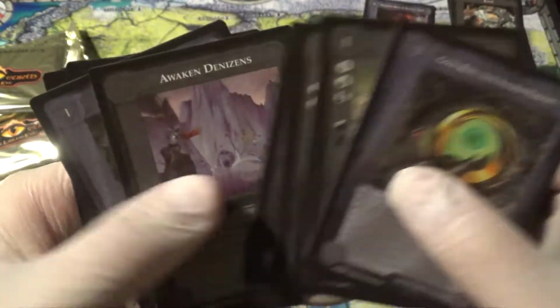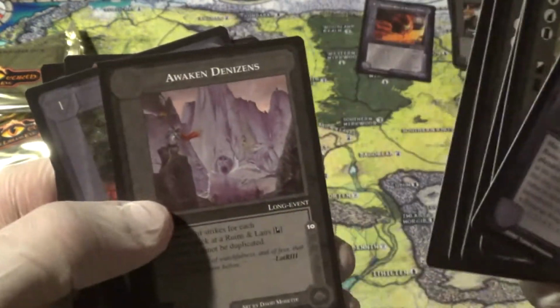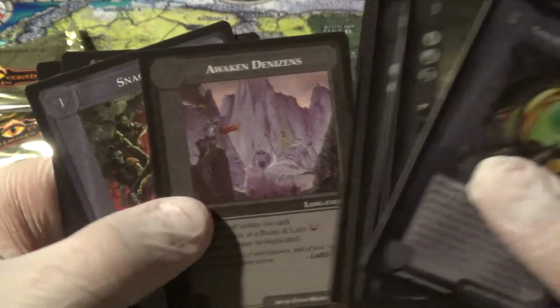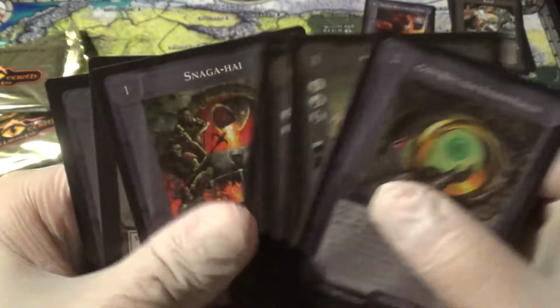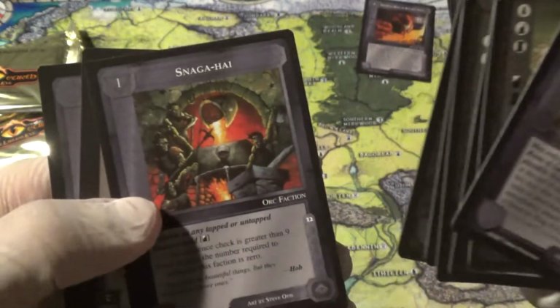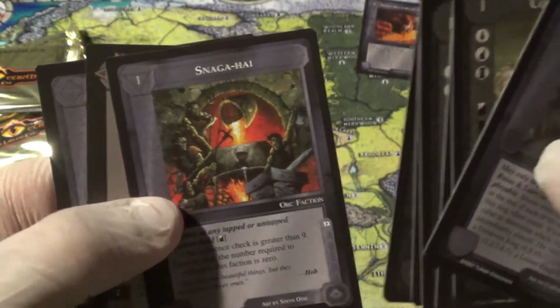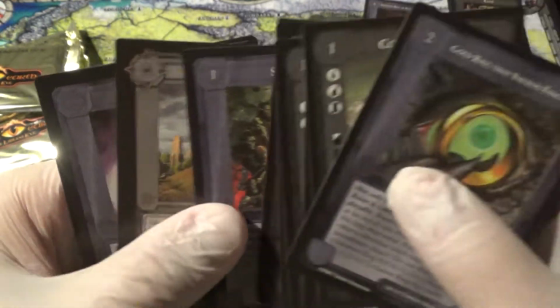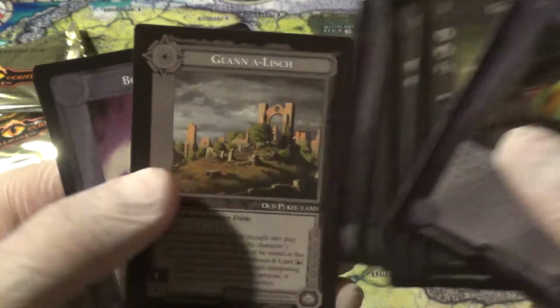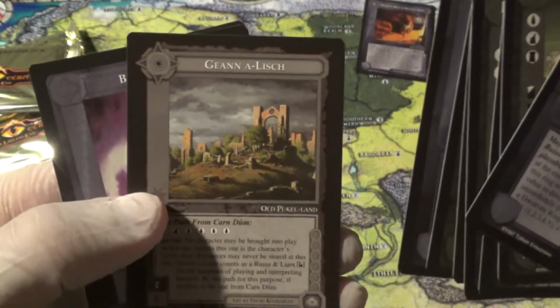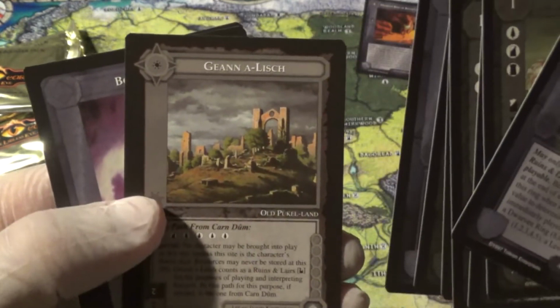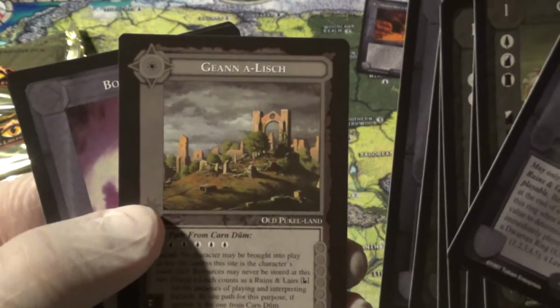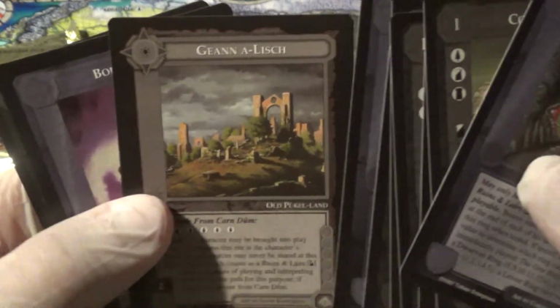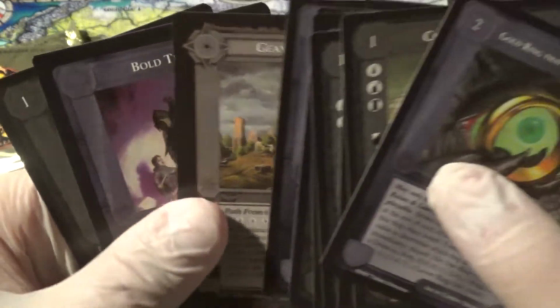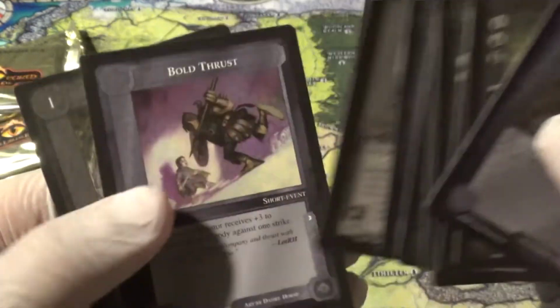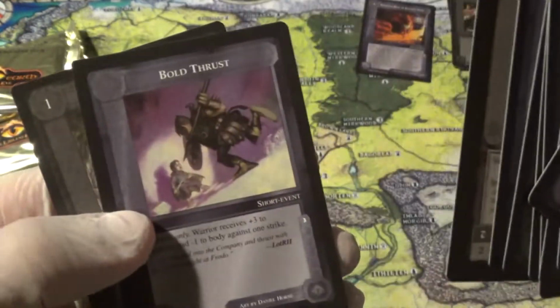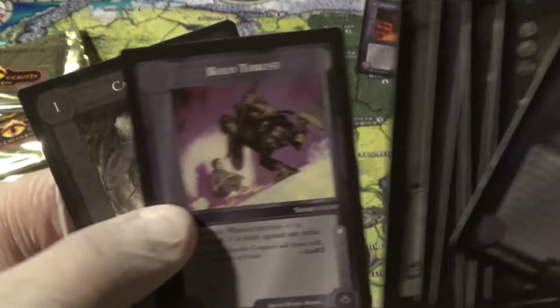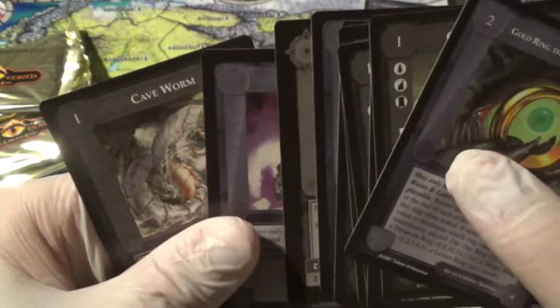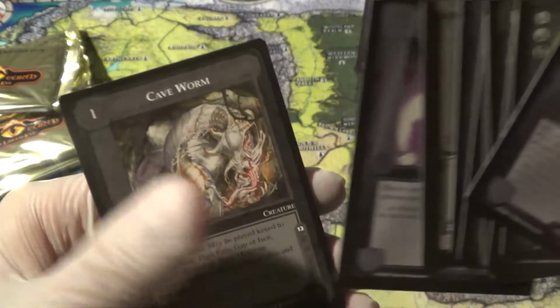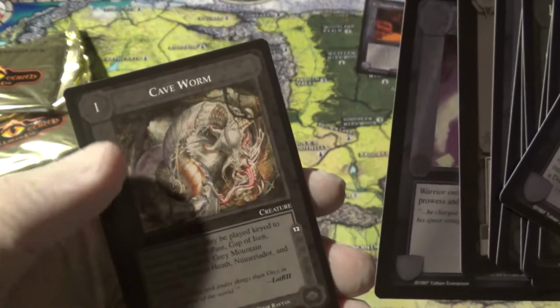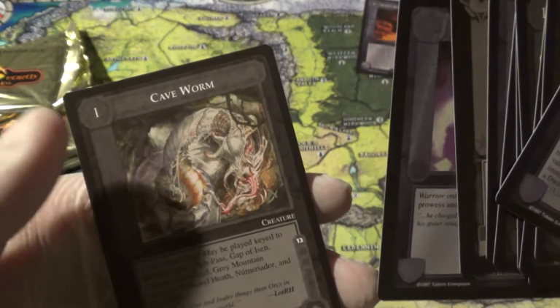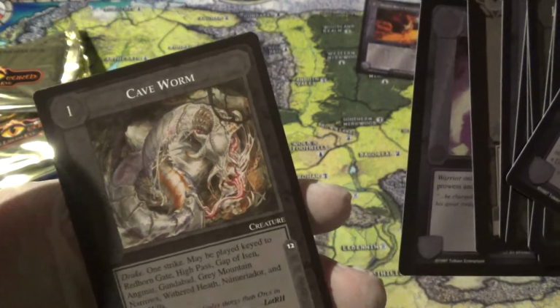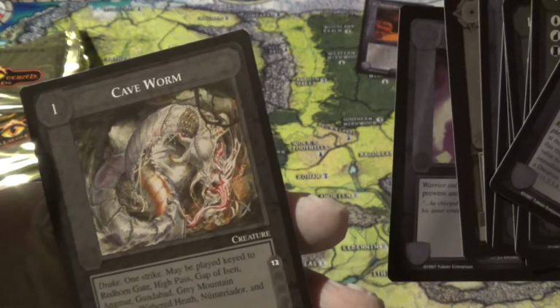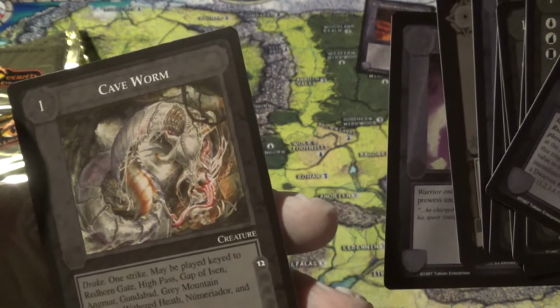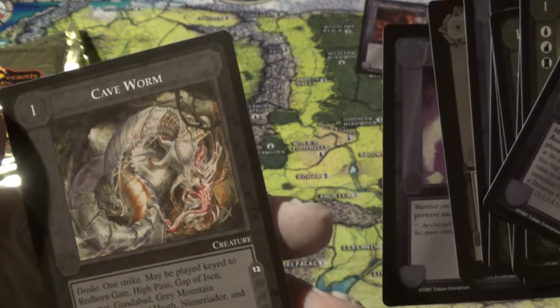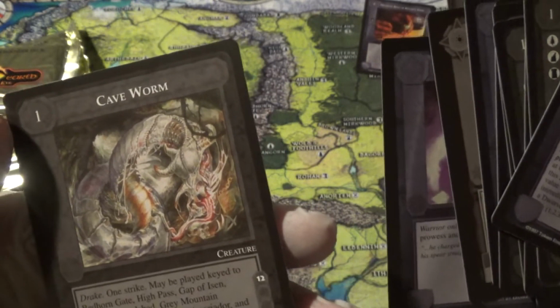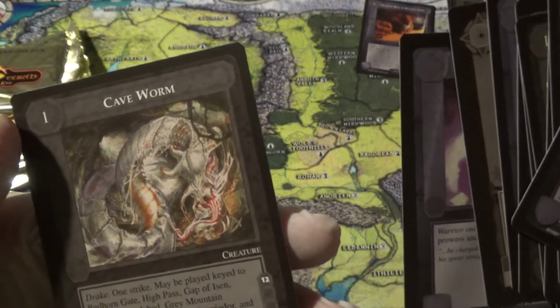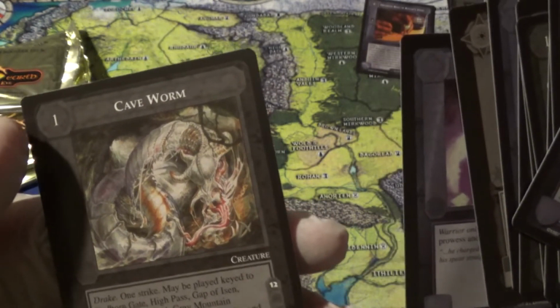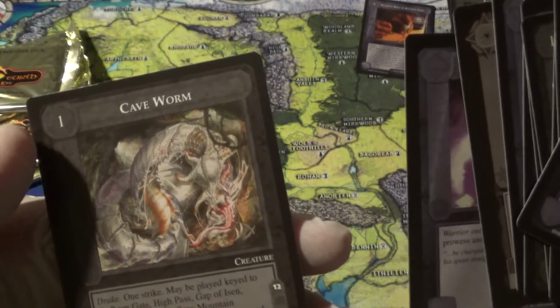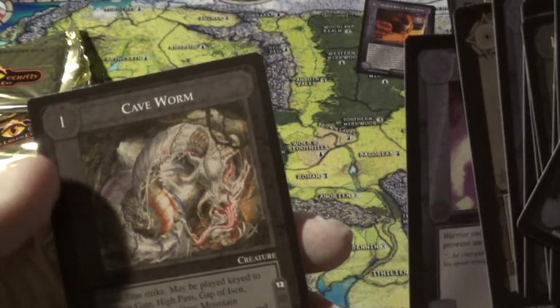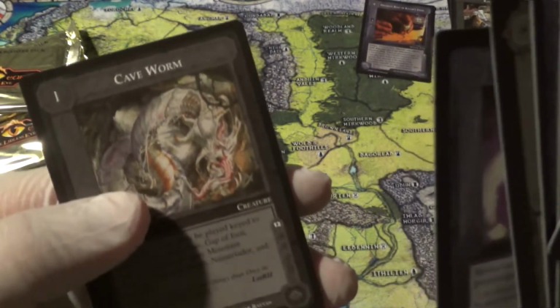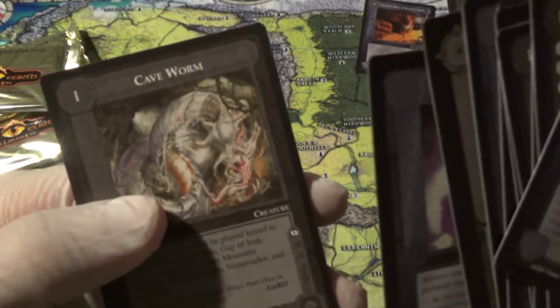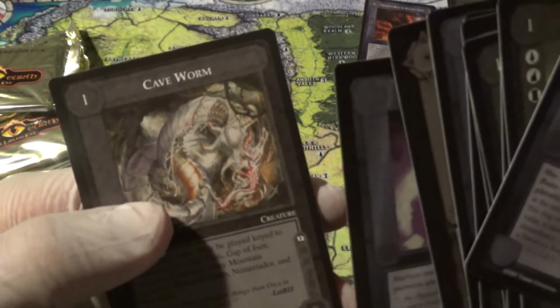Looking through the screen now: Black Malecoat, Awakened Denizens, Snagahai, Yenalish, Bold Thrust, Ghost, and Cave Worm. Quite a take on a Cave Worm.